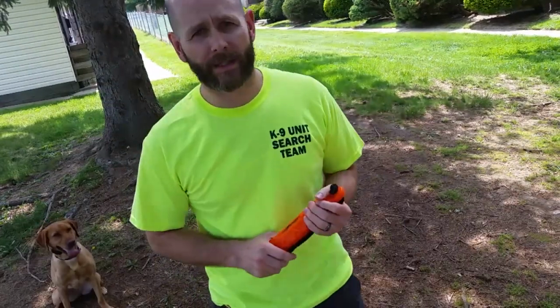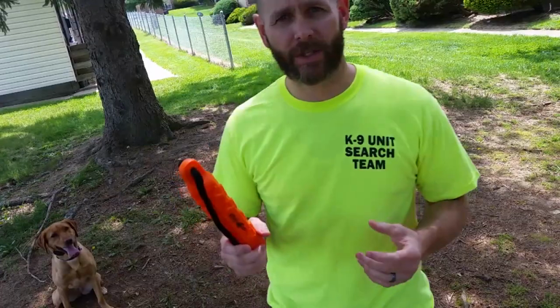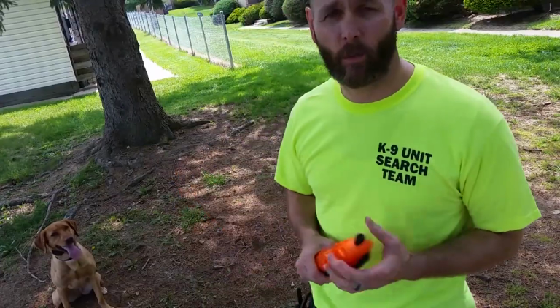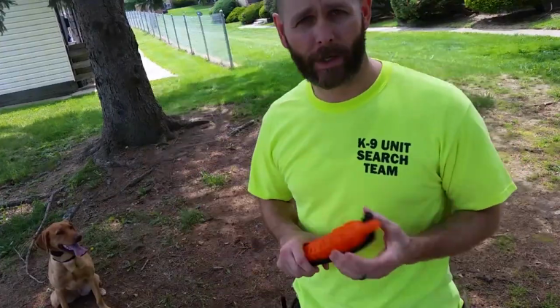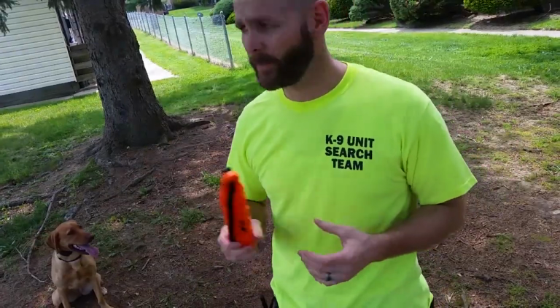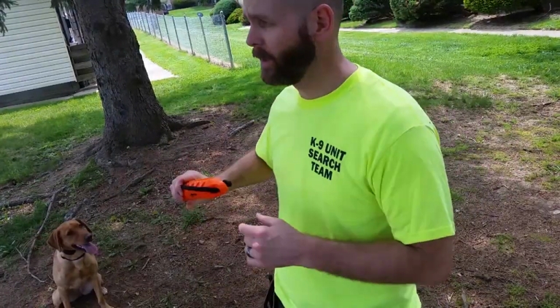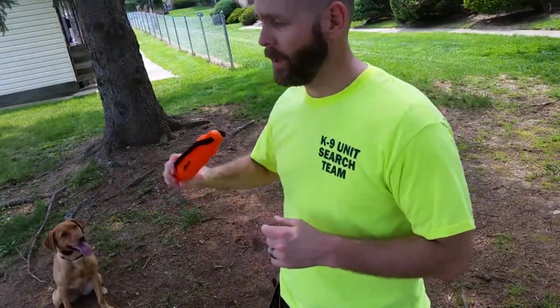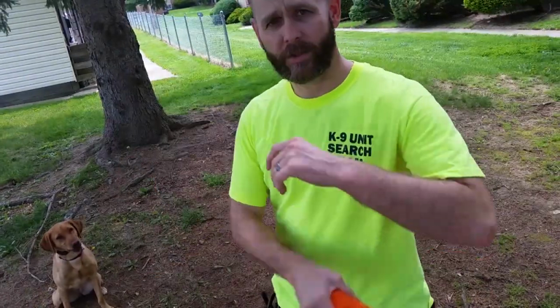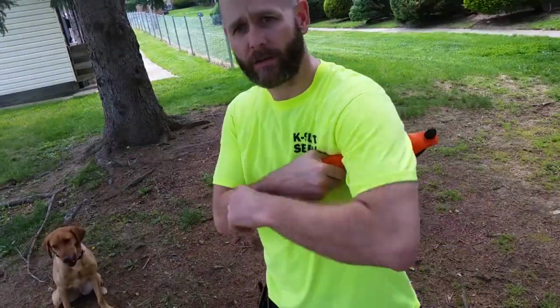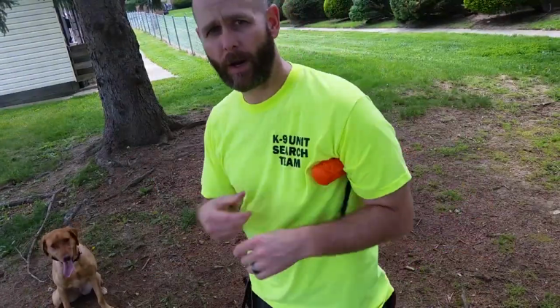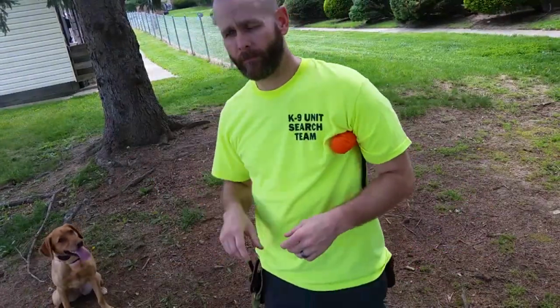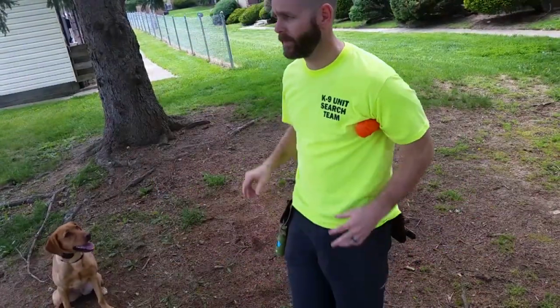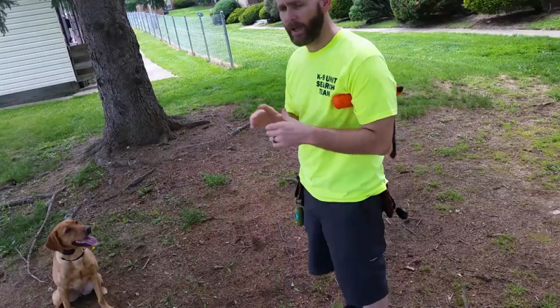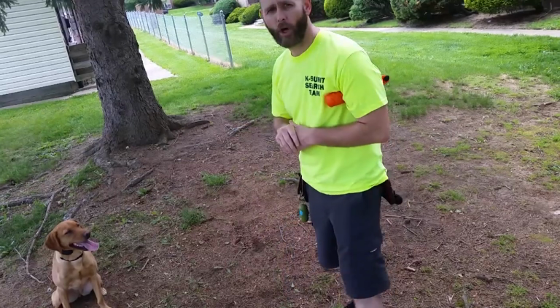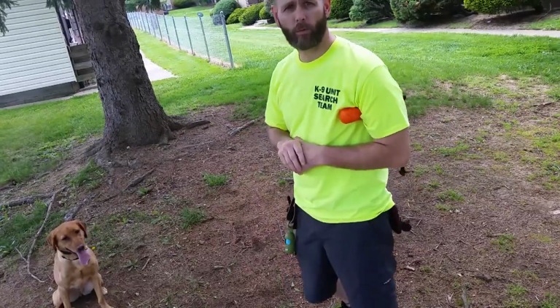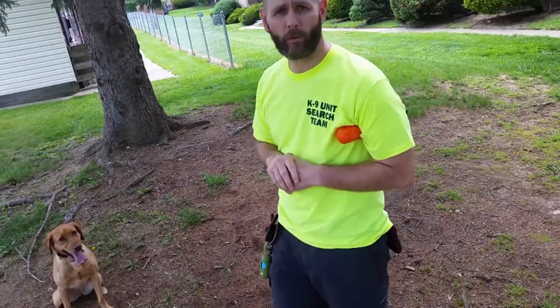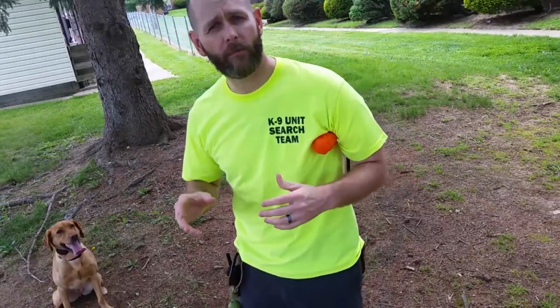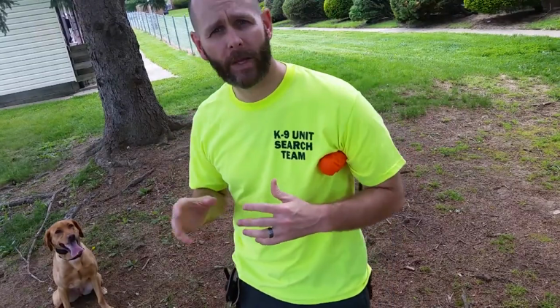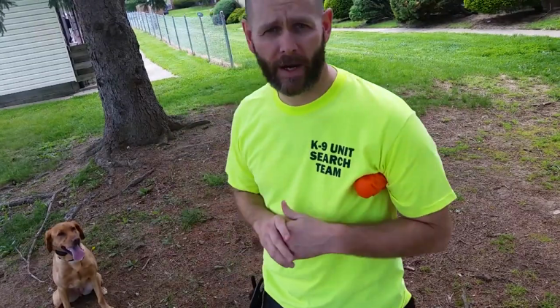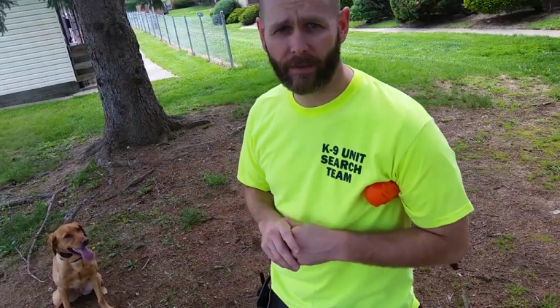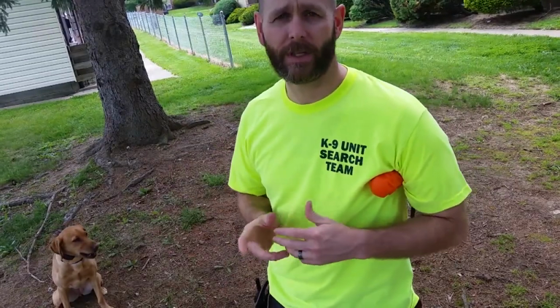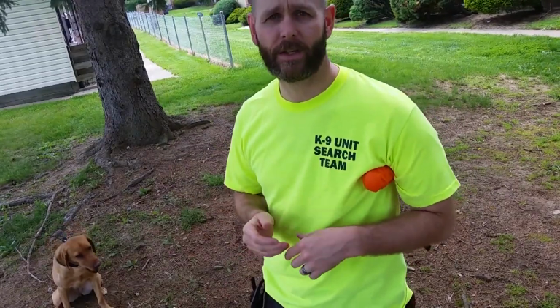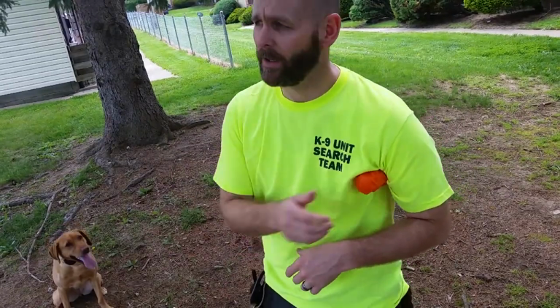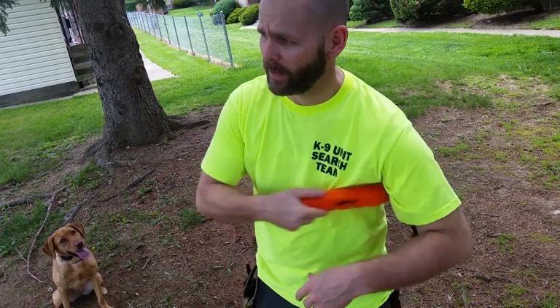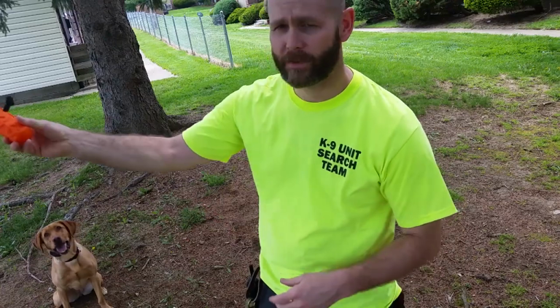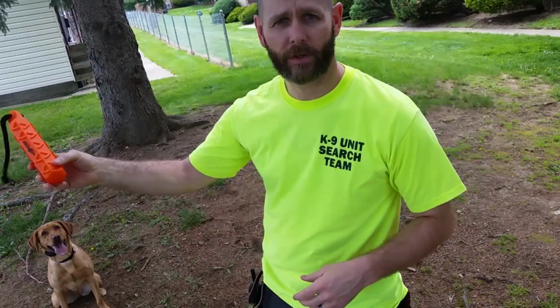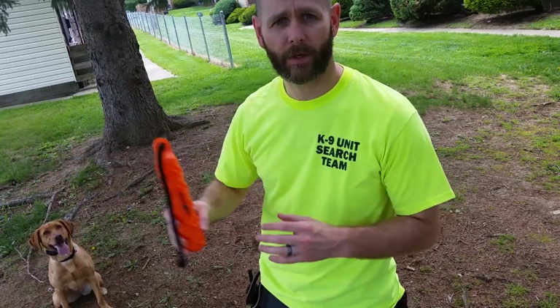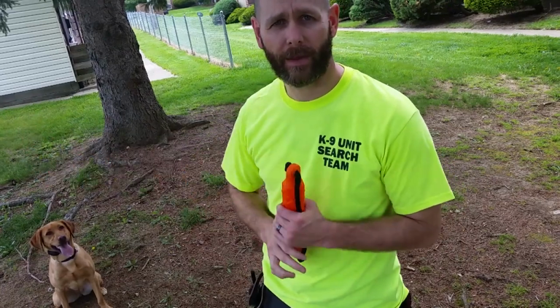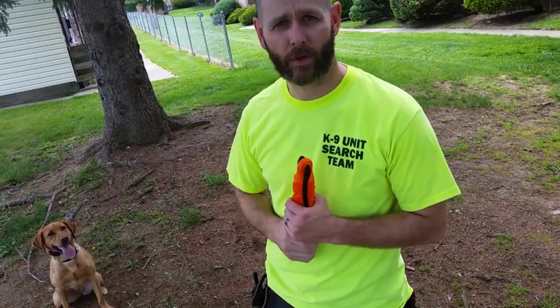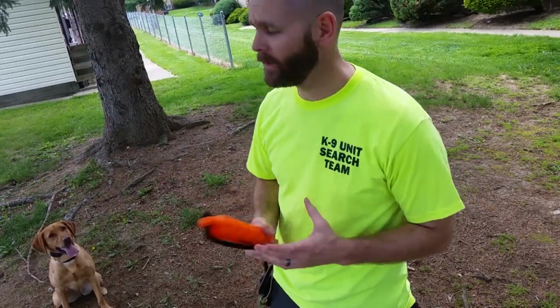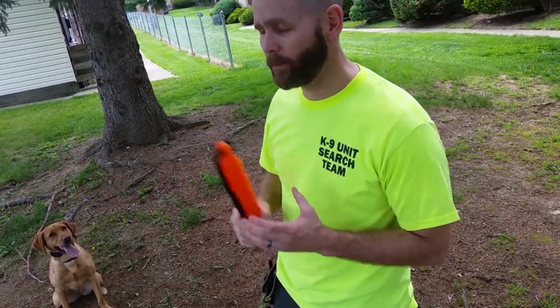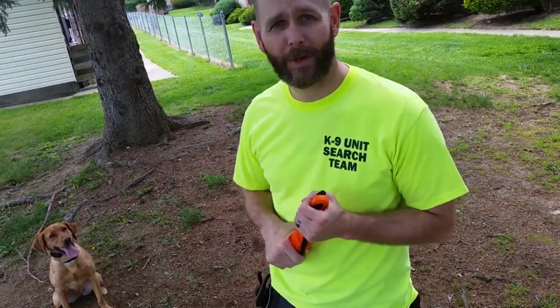The way I like to use this is when we're working - I just tuck it under my arm. When Ruby makes her find and gives an indication, I just deliver it to her at the source and we go from there.